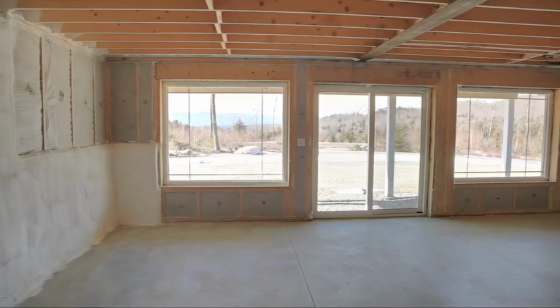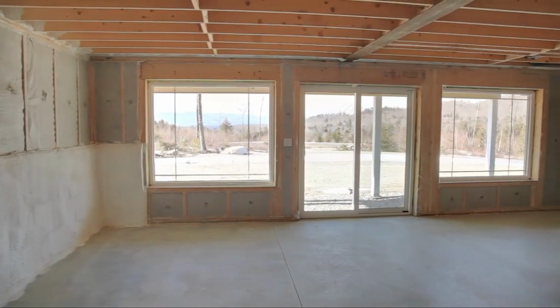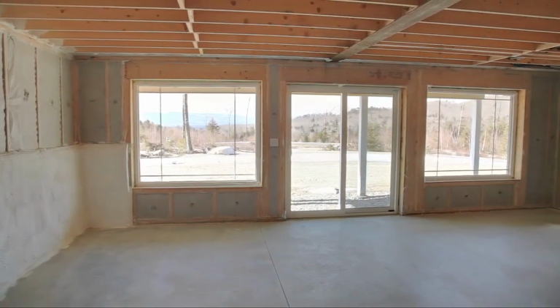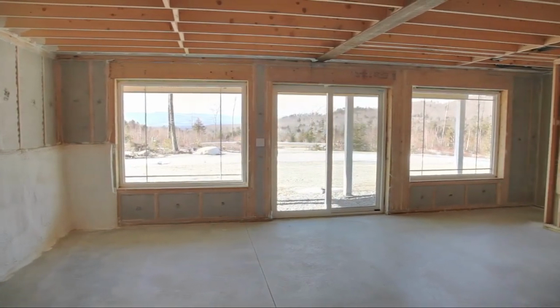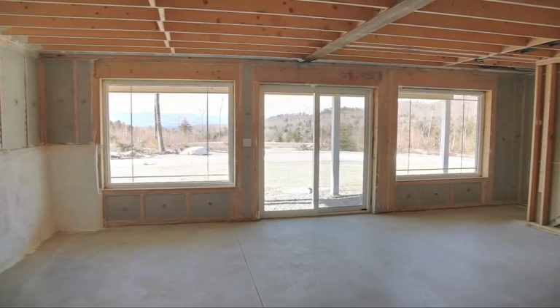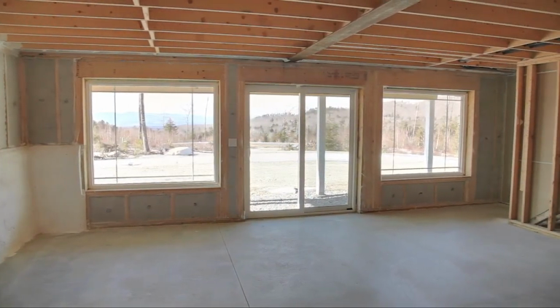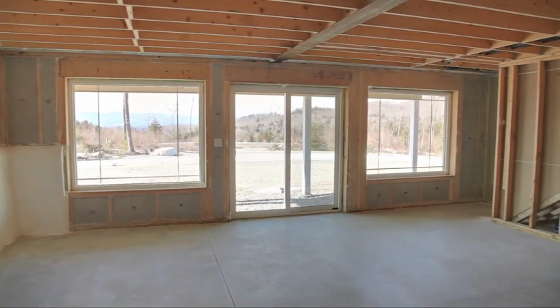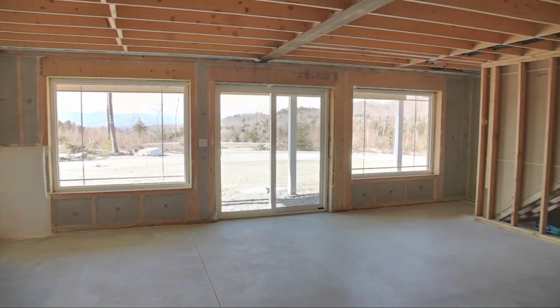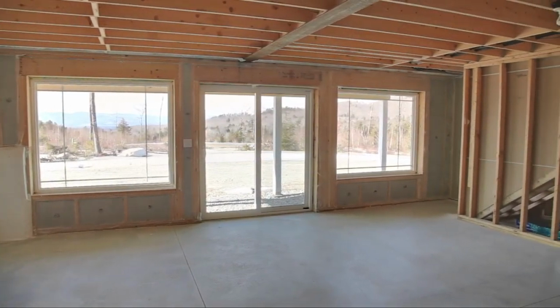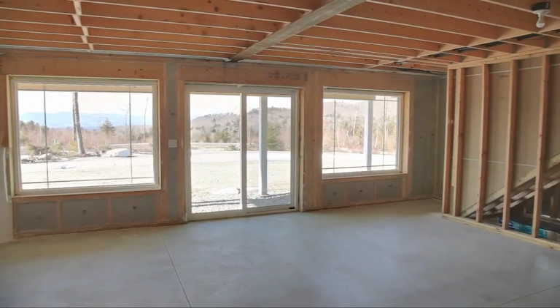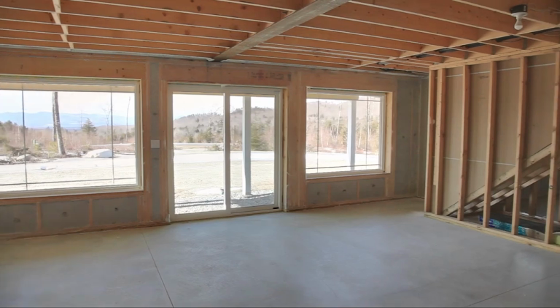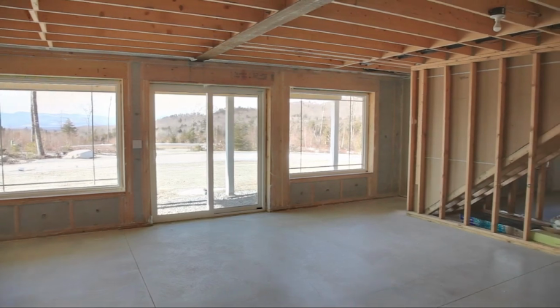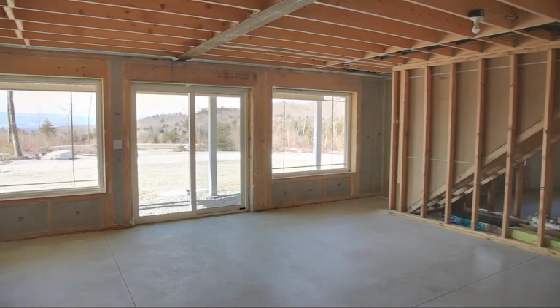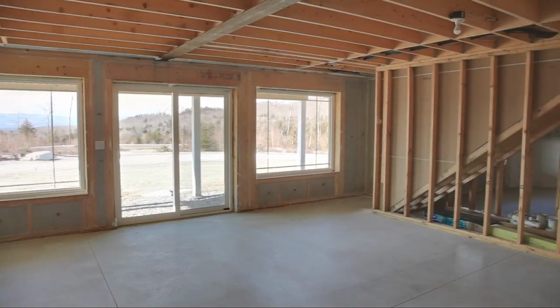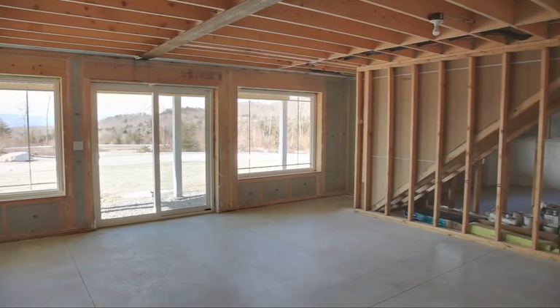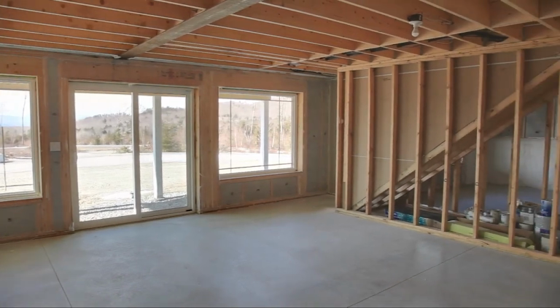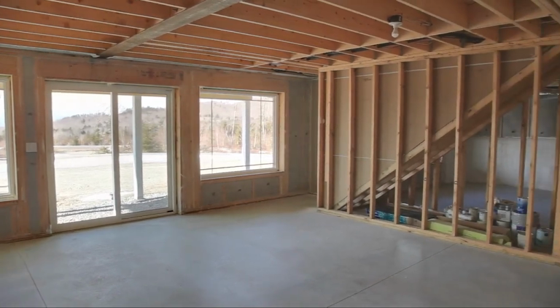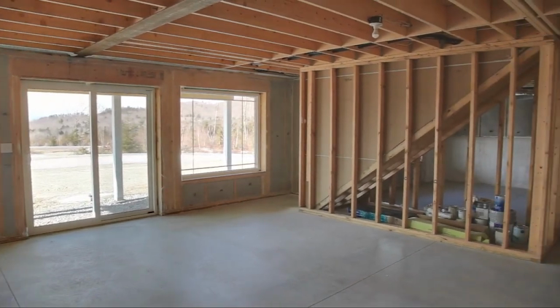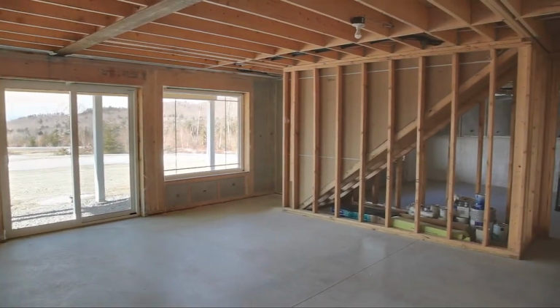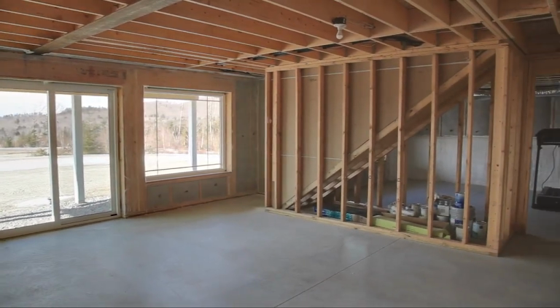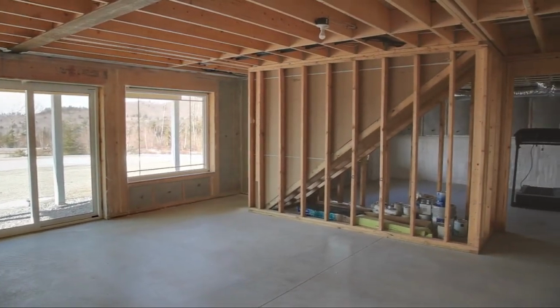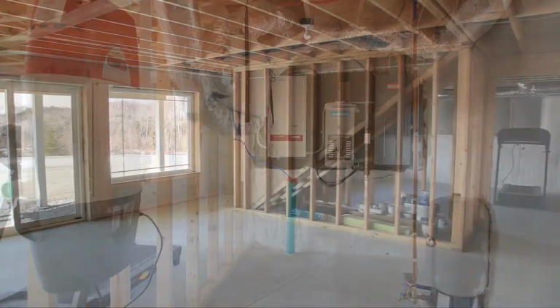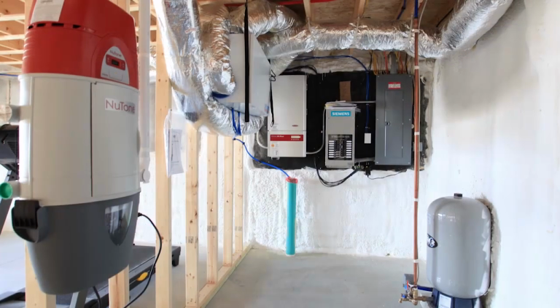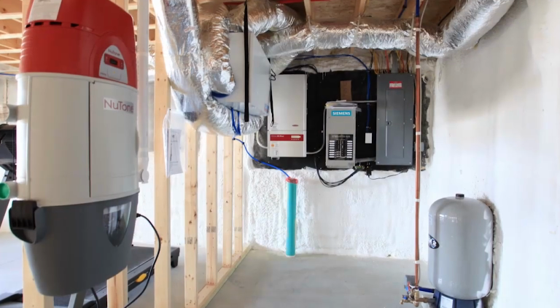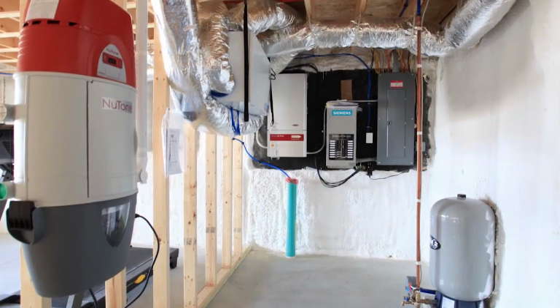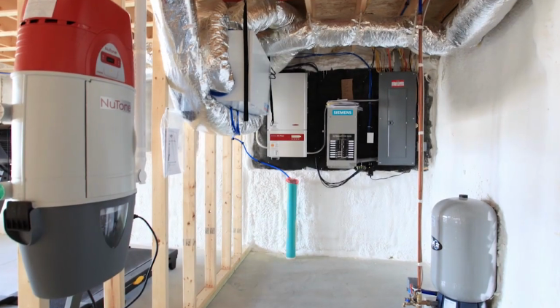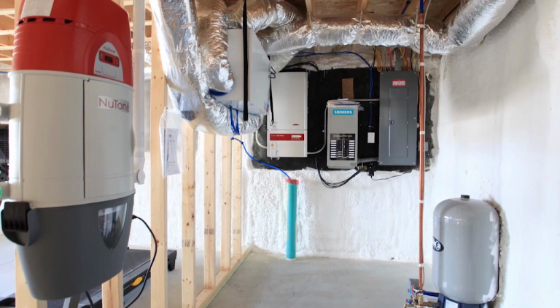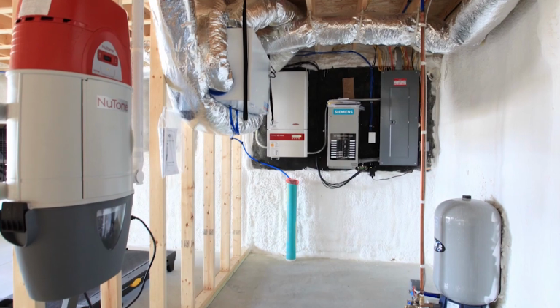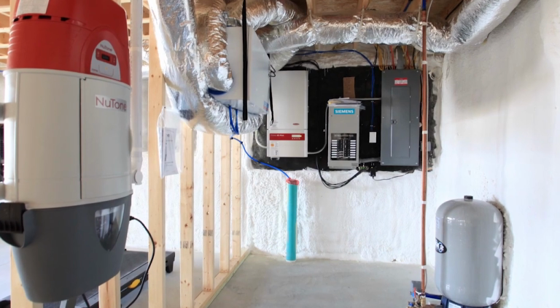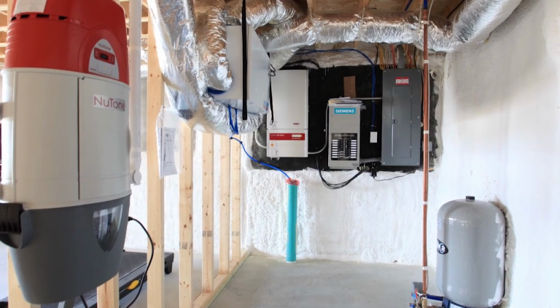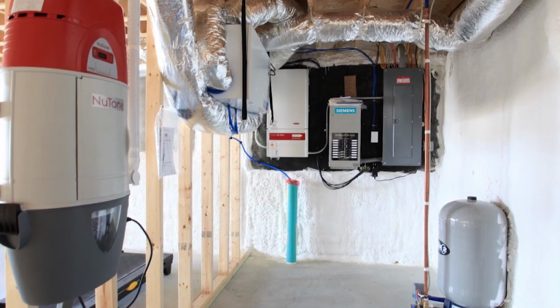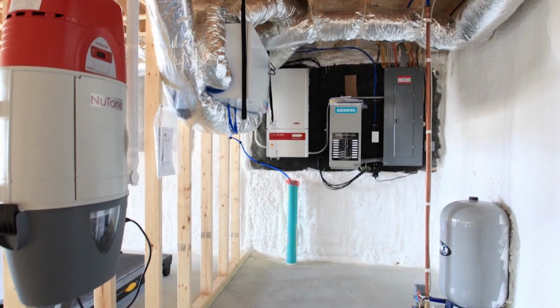Downstairs, an additional 1,000 square feet of unfinished living space with full walkout awaits your design. In the utility room, you'll find the control center of the home.